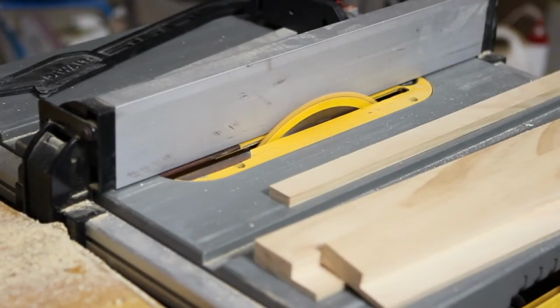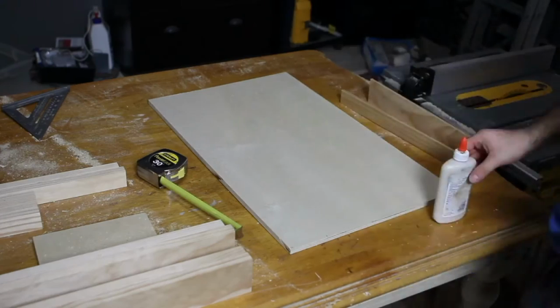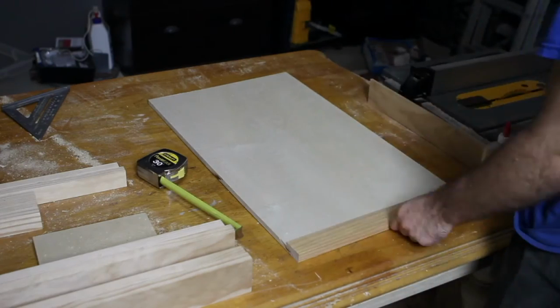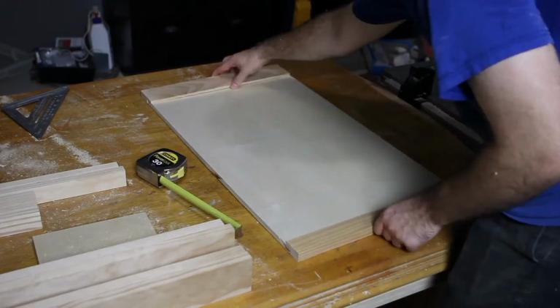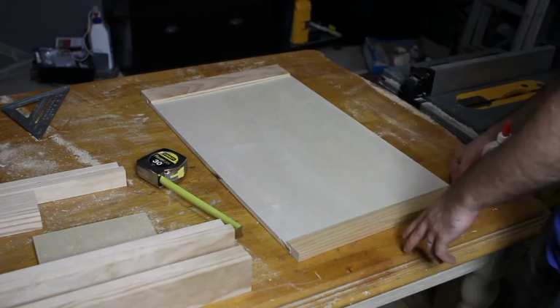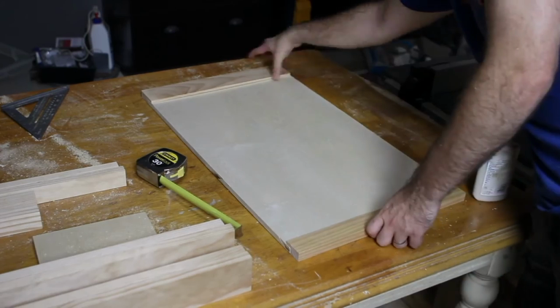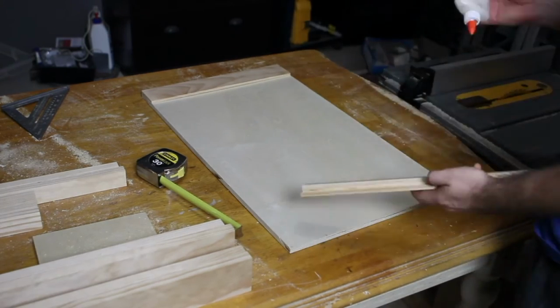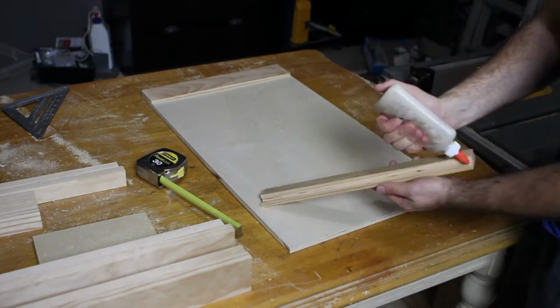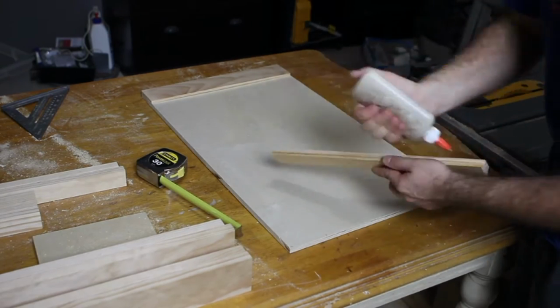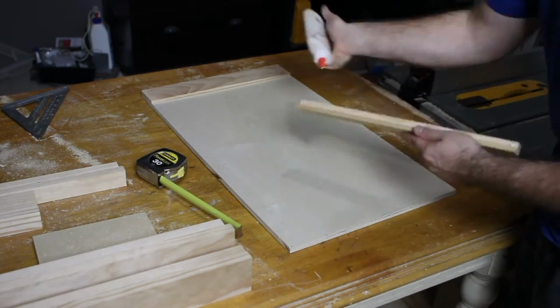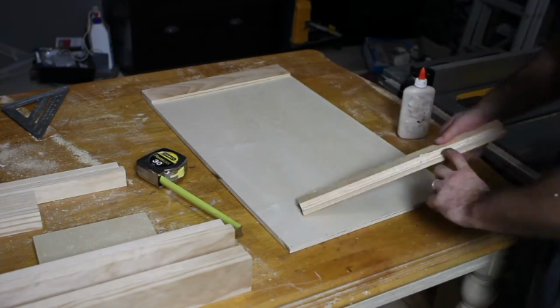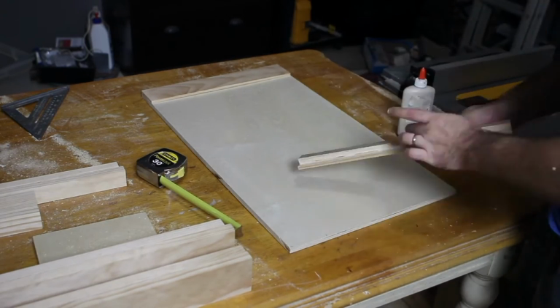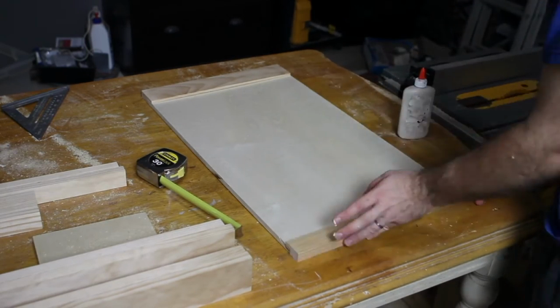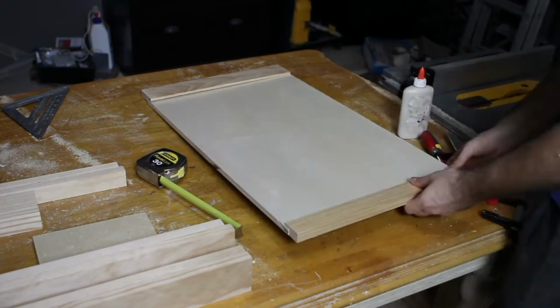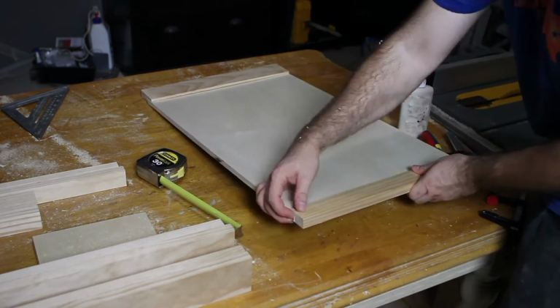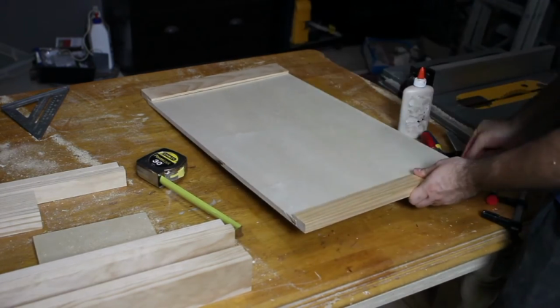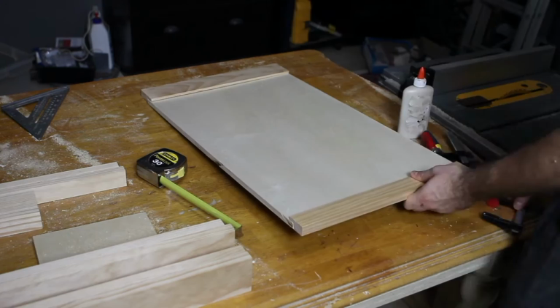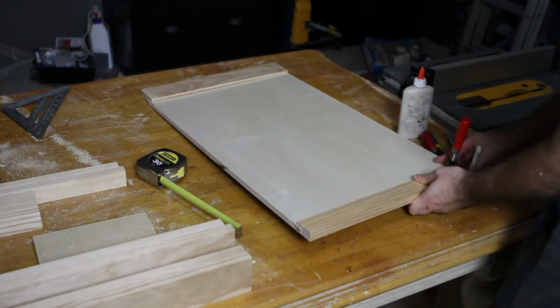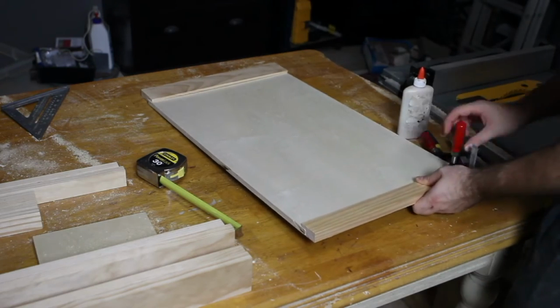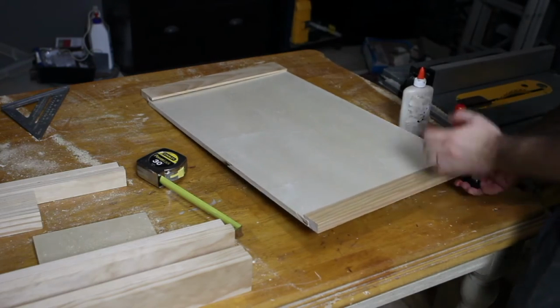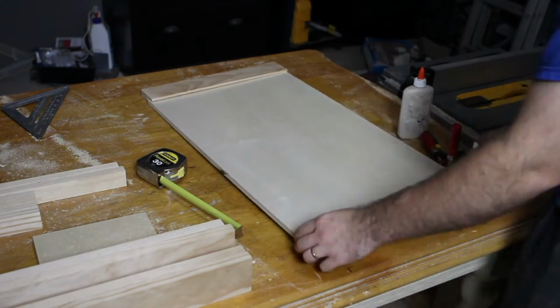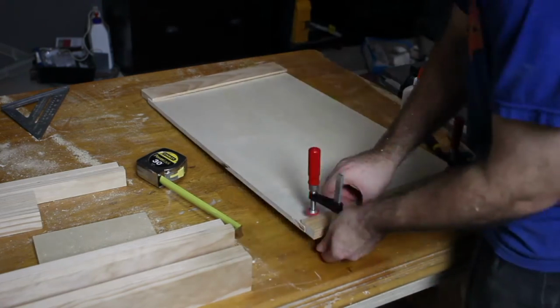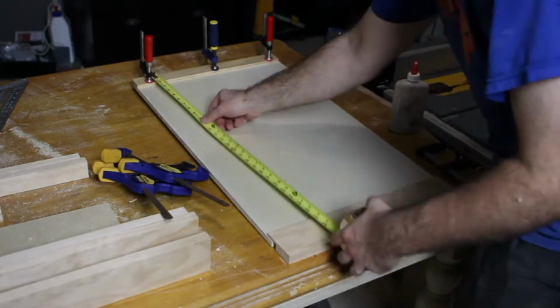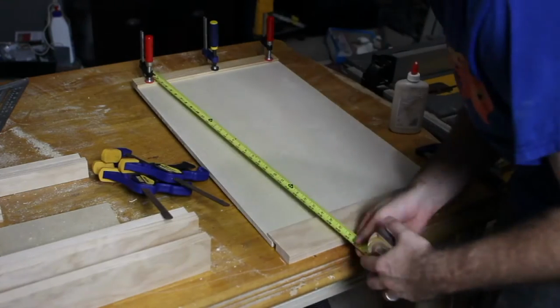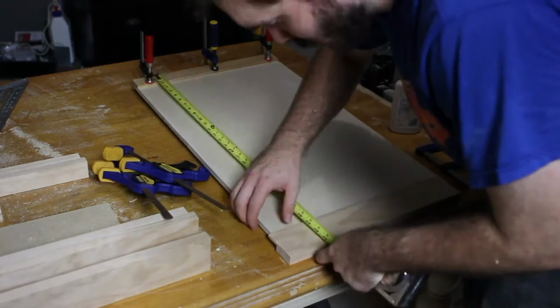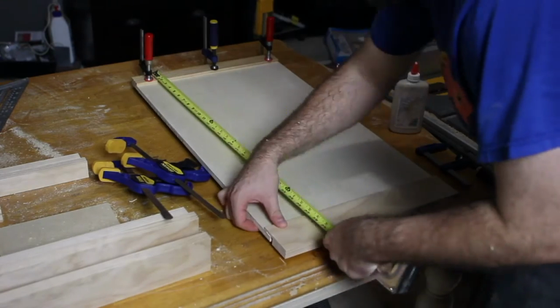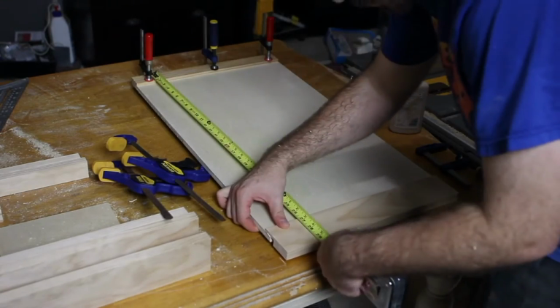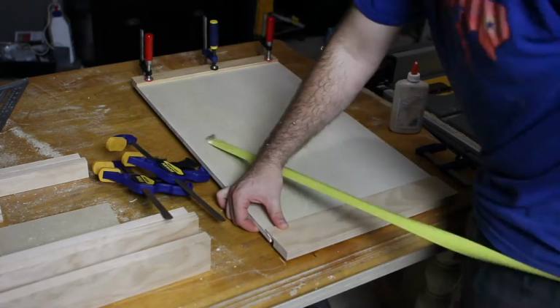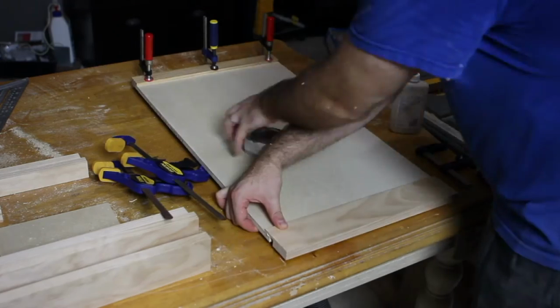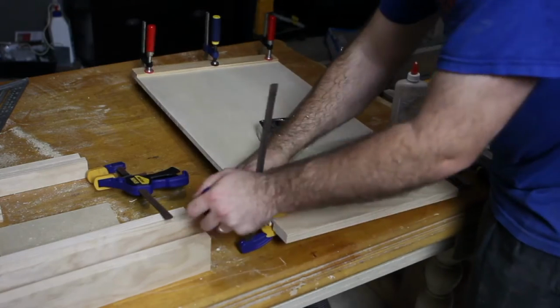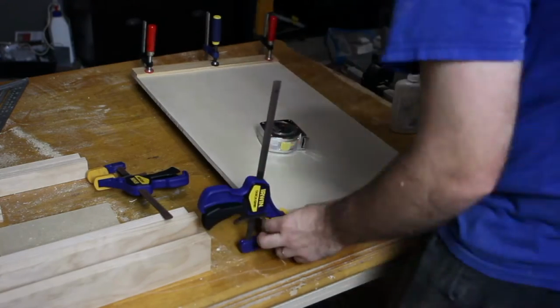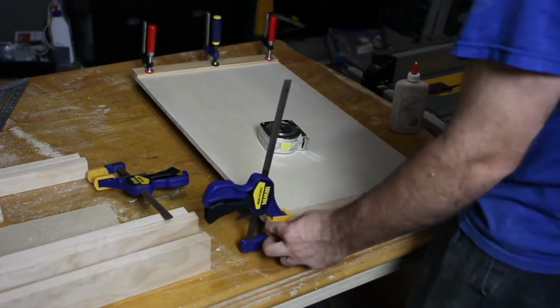To start assembling the changing table, I glued the slotted rails to the plywood sides and clamped the boards together until everything dried. I used a measuring tape to straighten the rails to the plywood to make sure it was square before I tightened the clamps down.